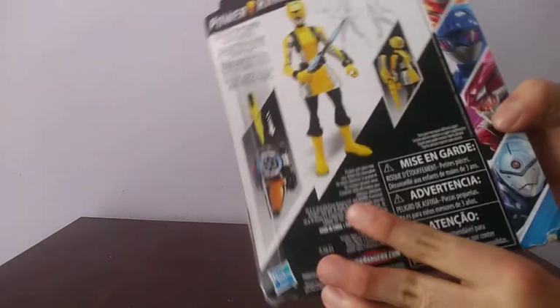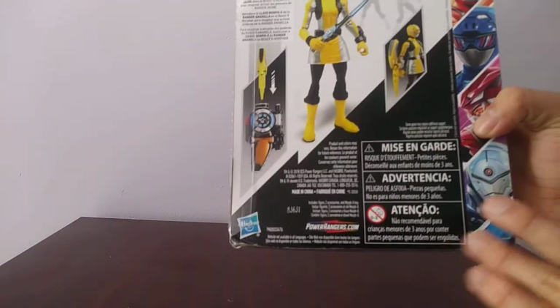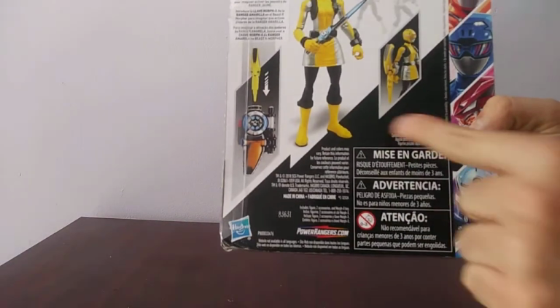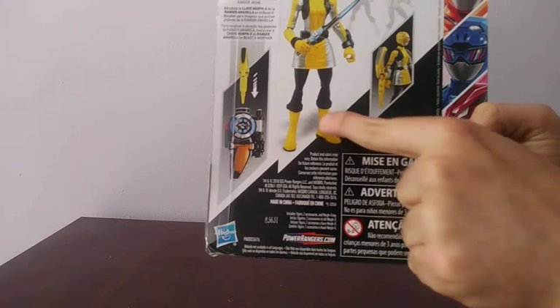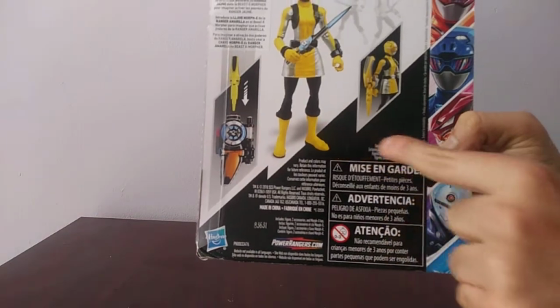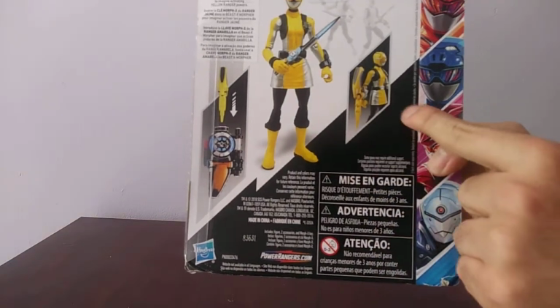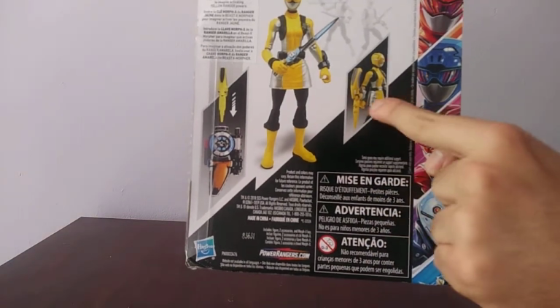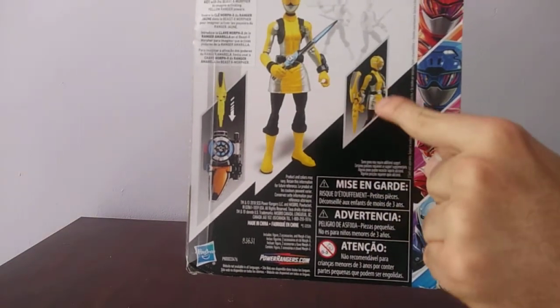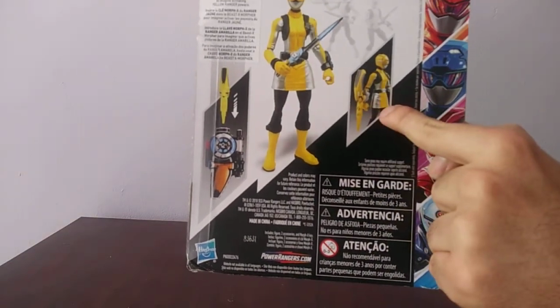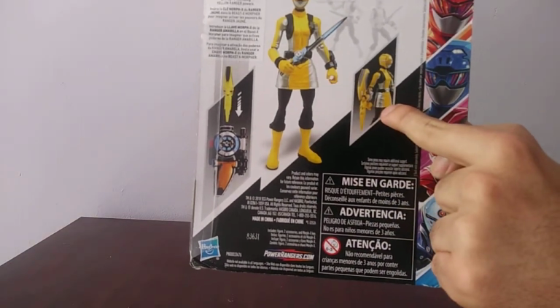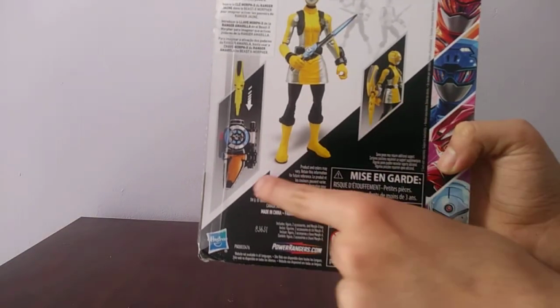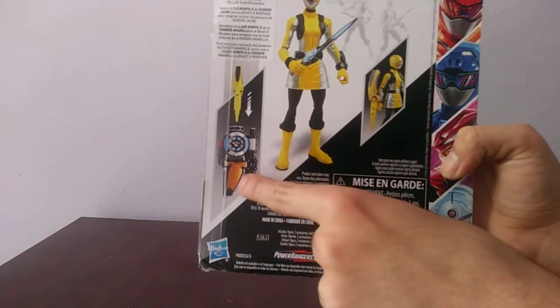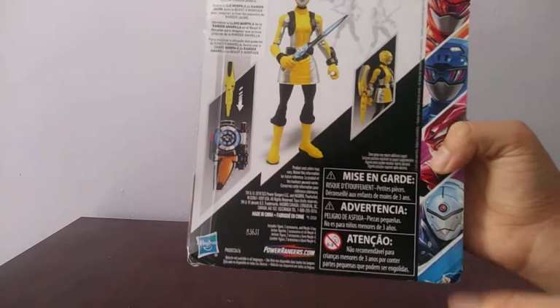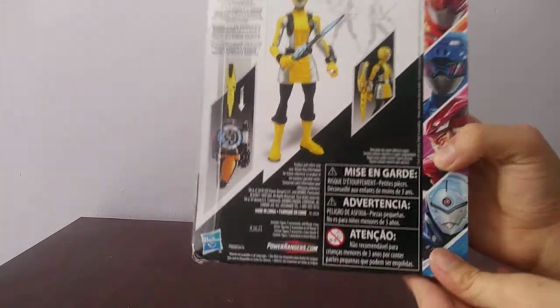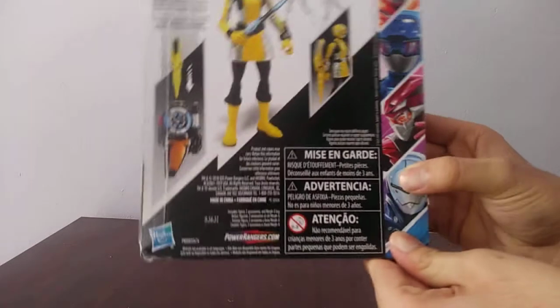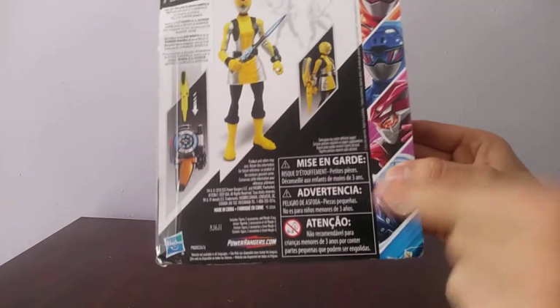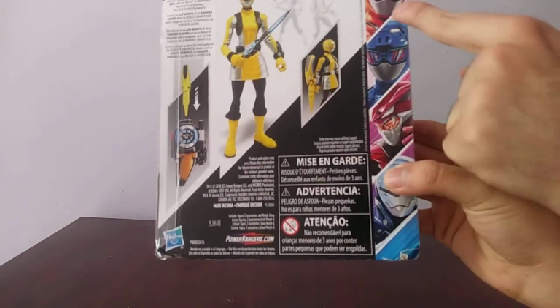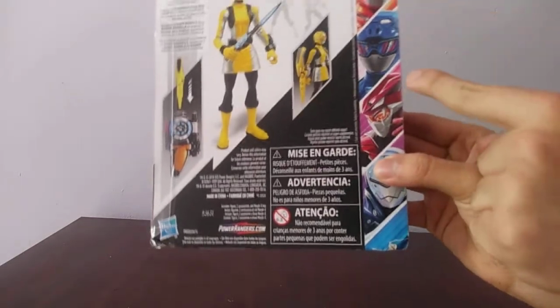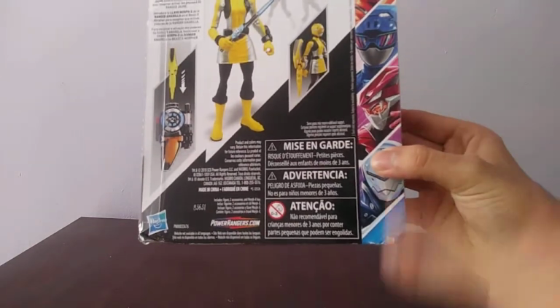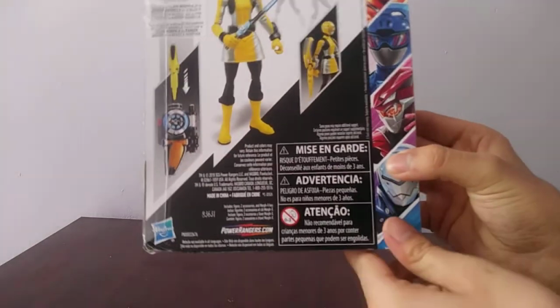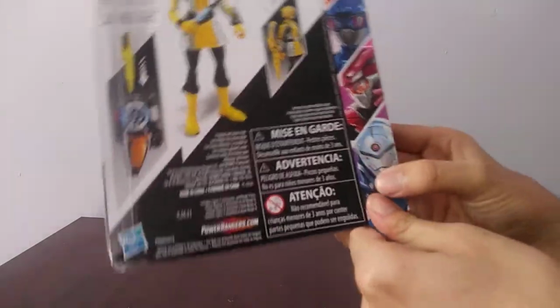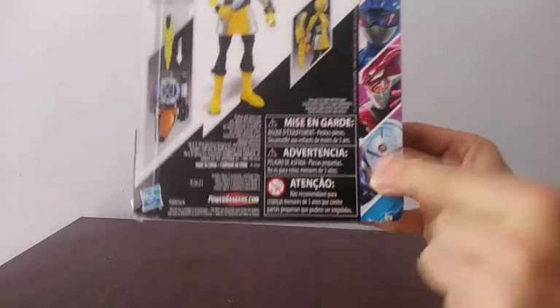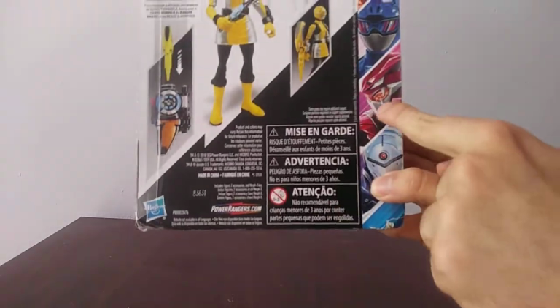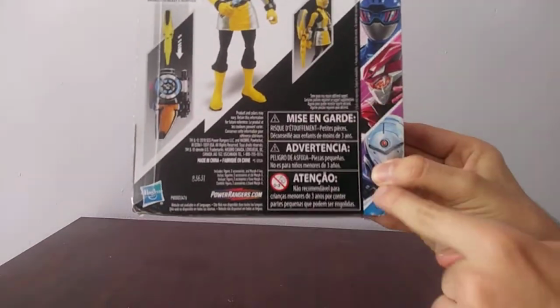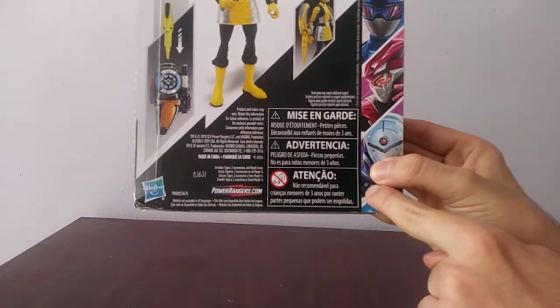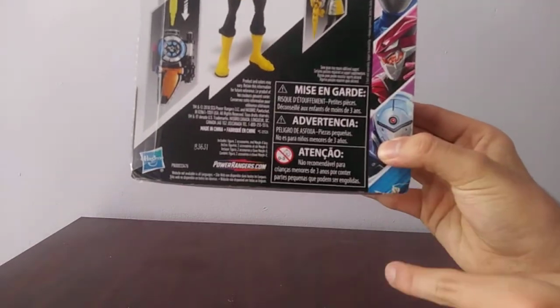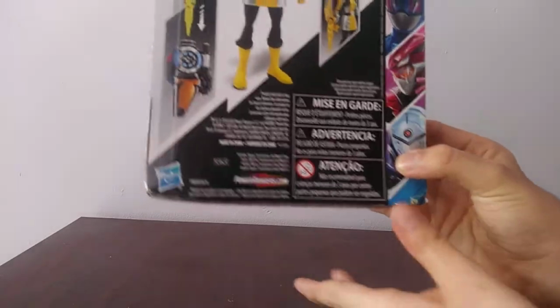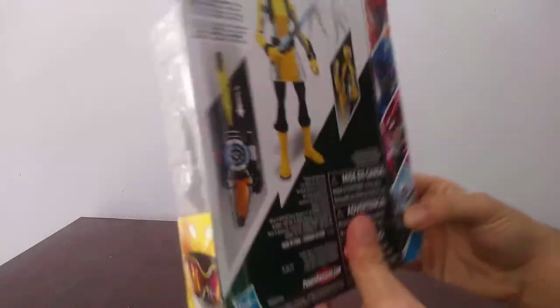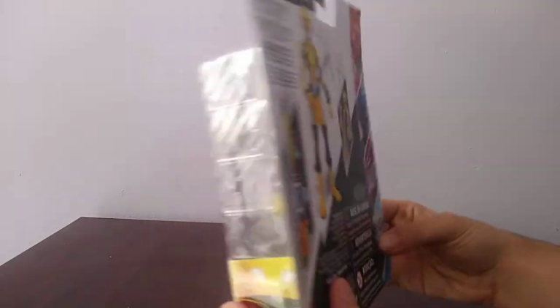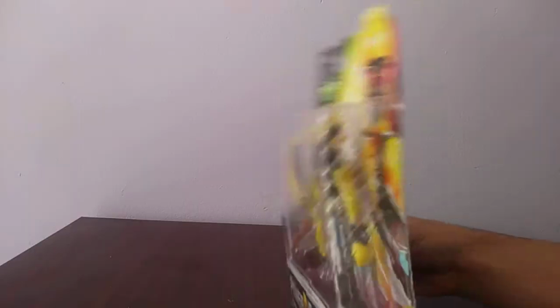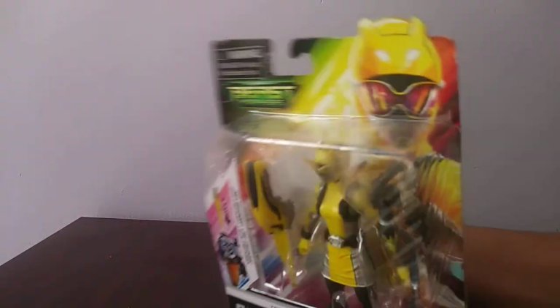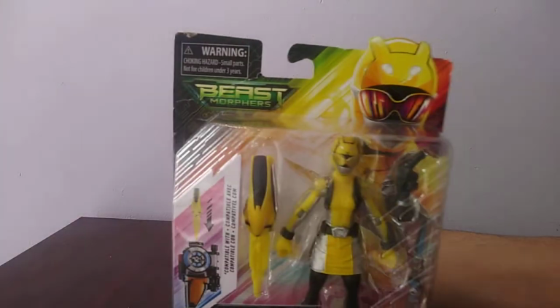Turn to the side and you see a picture of the figure, a picture of the figure with the key, the Morpher with the key, and the Red Ranger, Blue Ranger, then Evox and Tronic down here. That's it for the packaging.